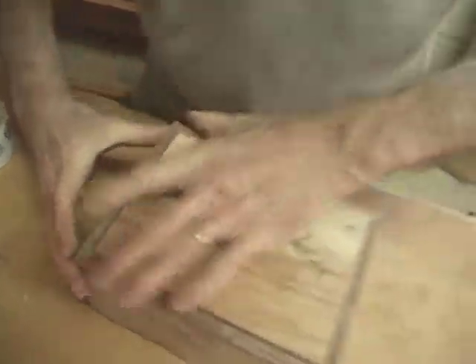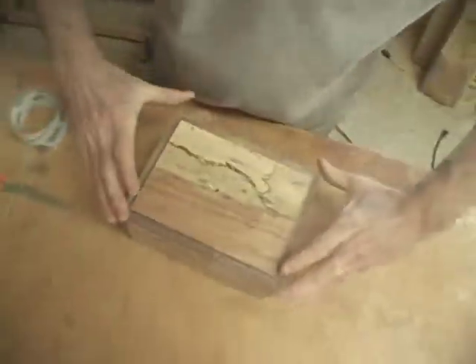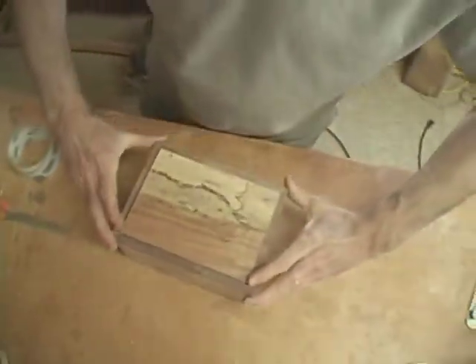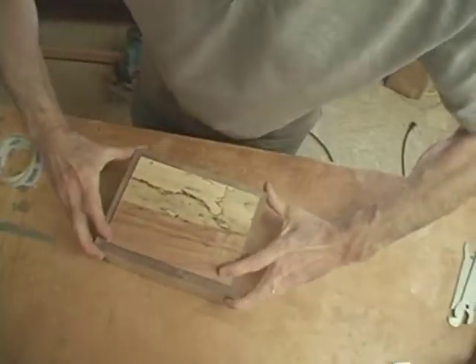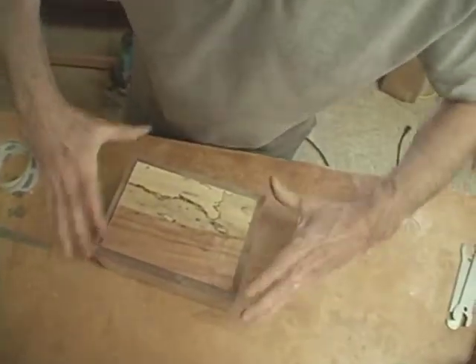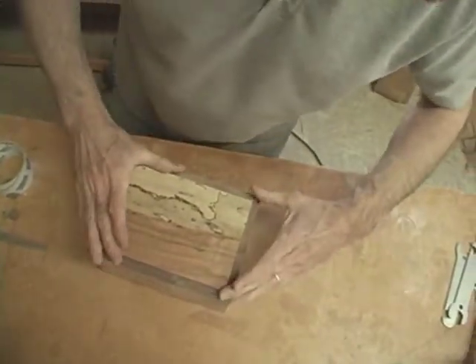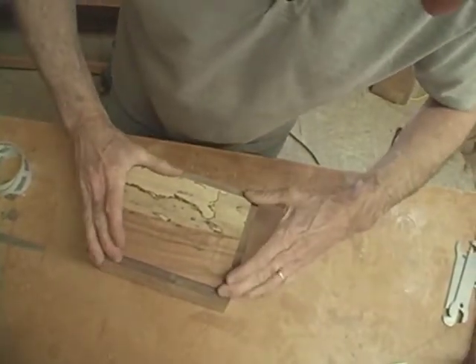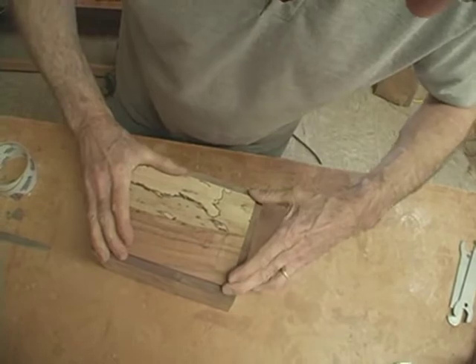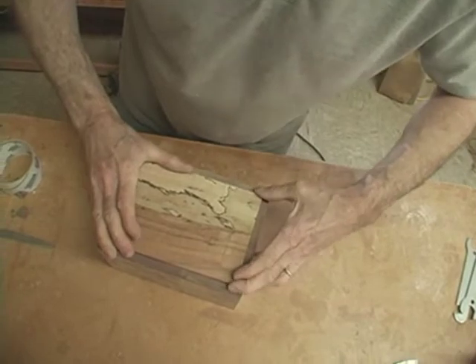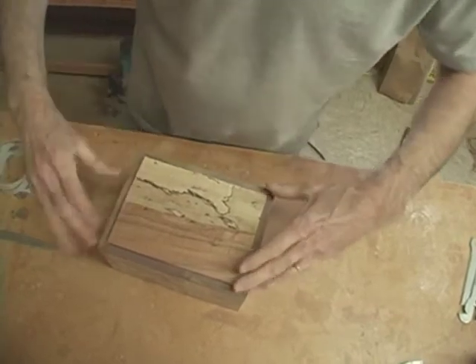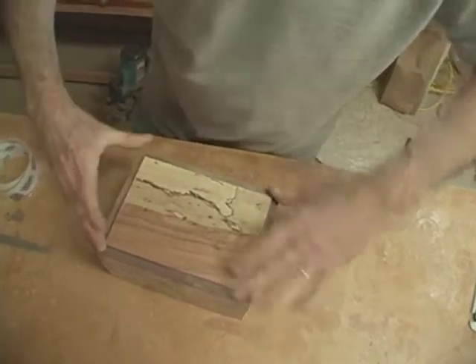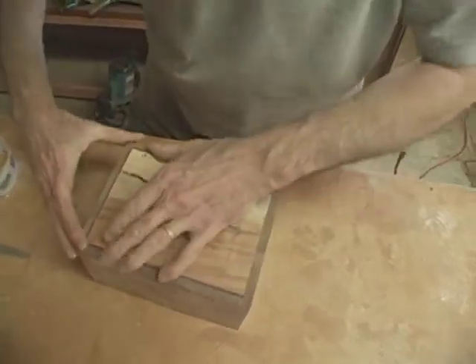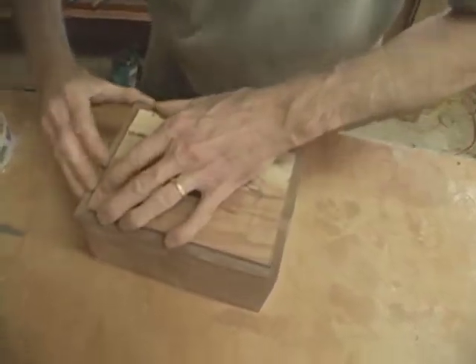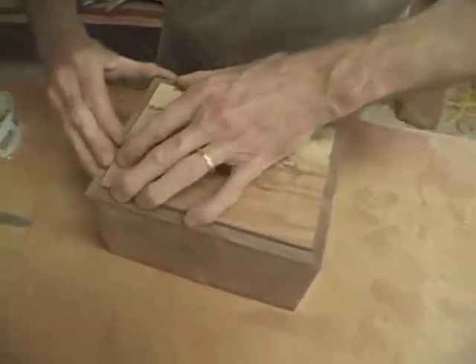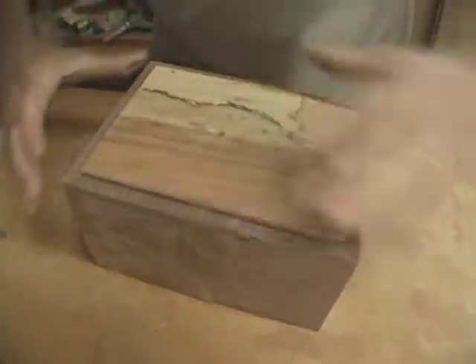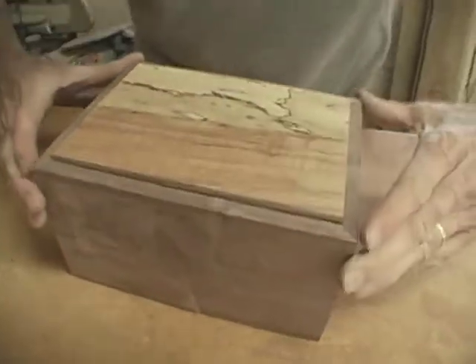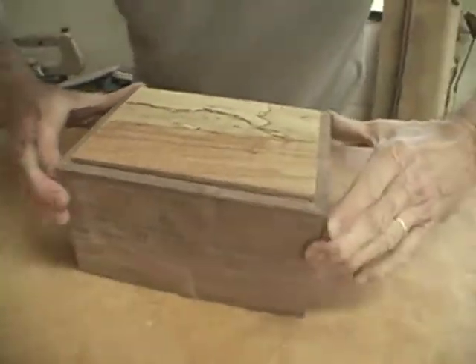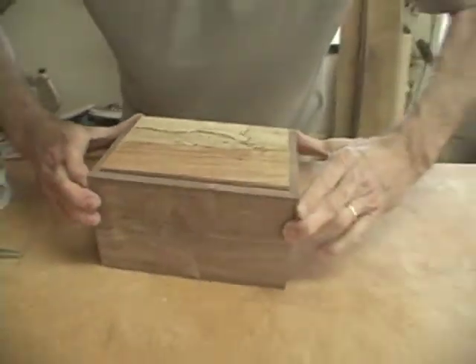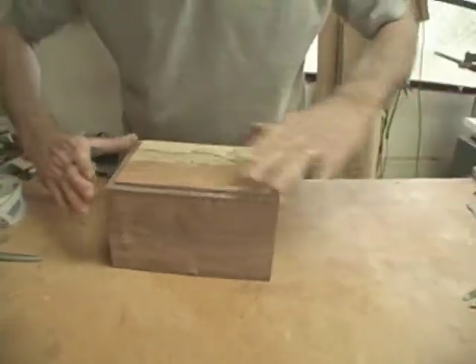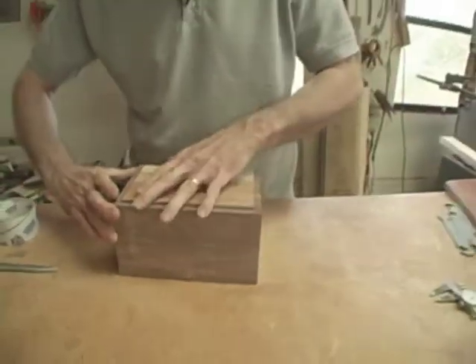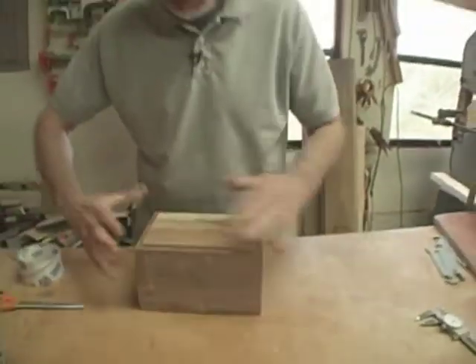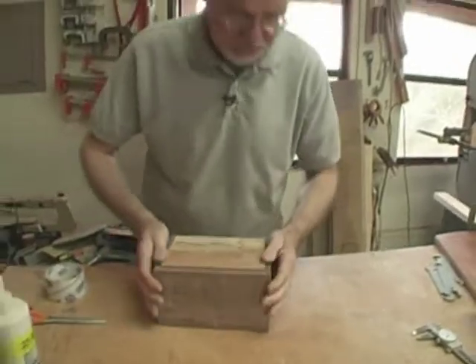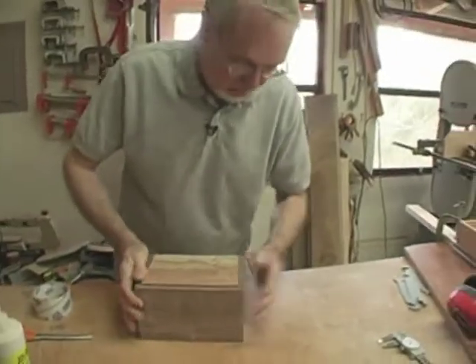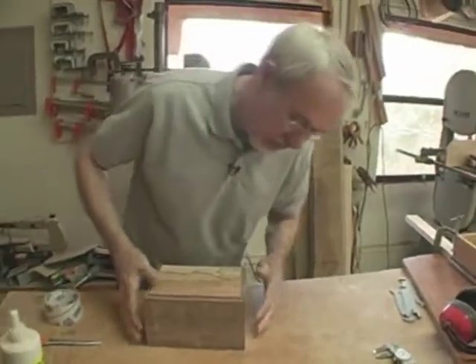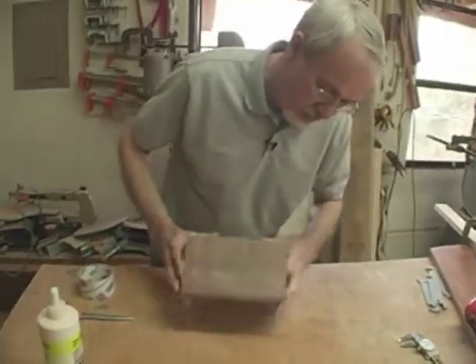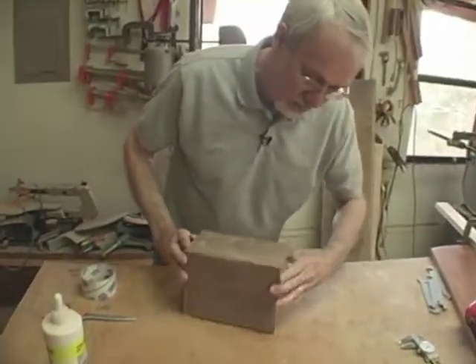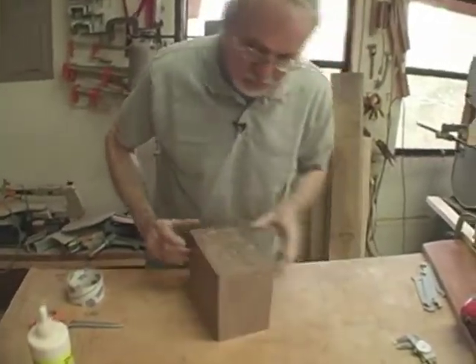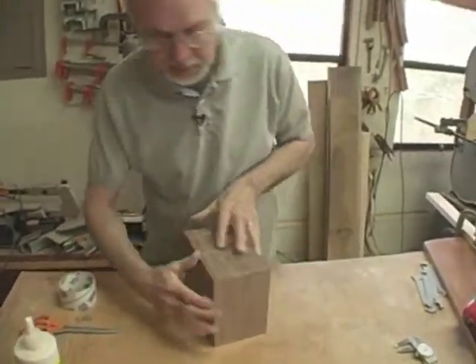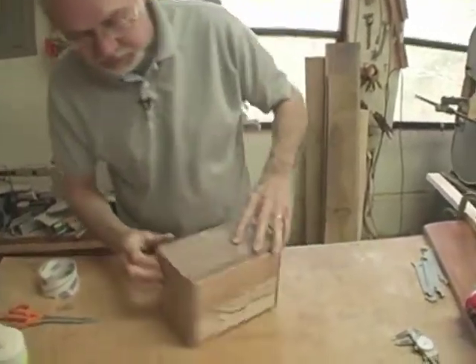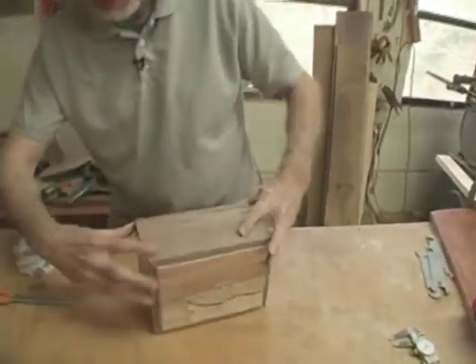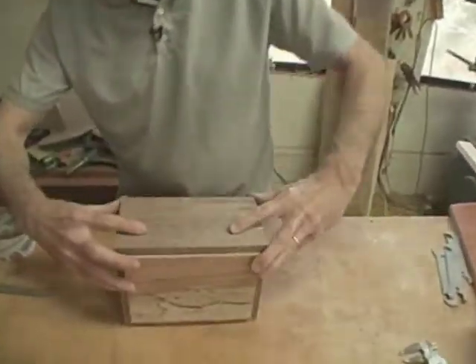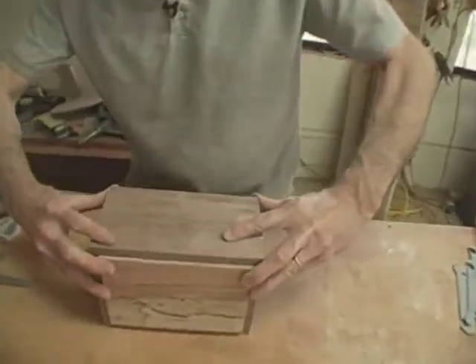There we have a simple box. How we got there involves a few steps. I still have a little bit to do to tighten things up, but I love it when they go together like that.